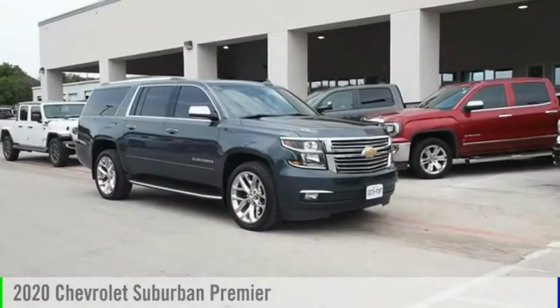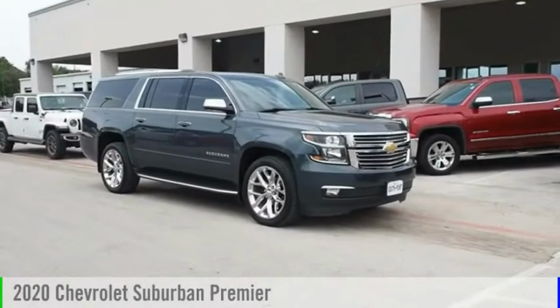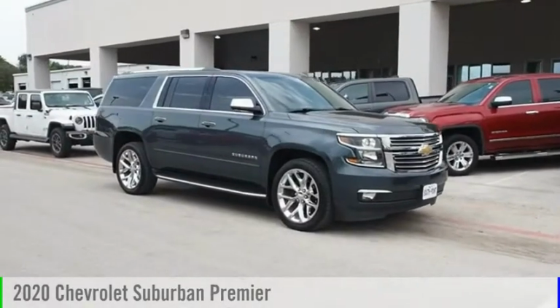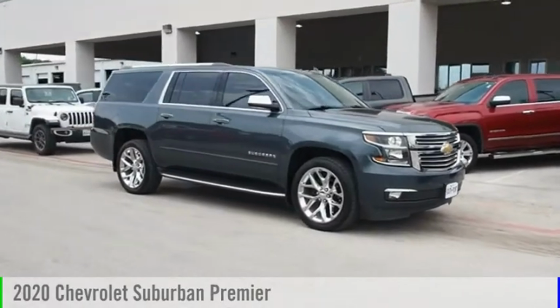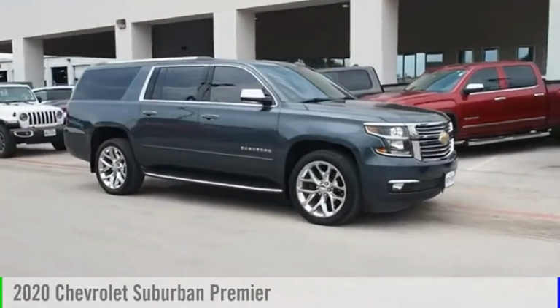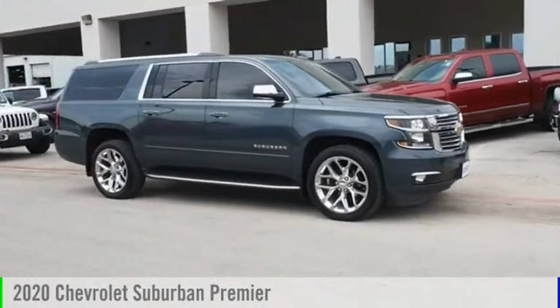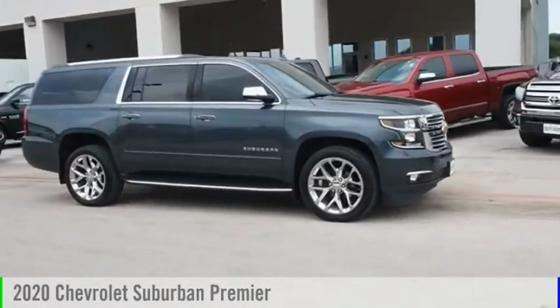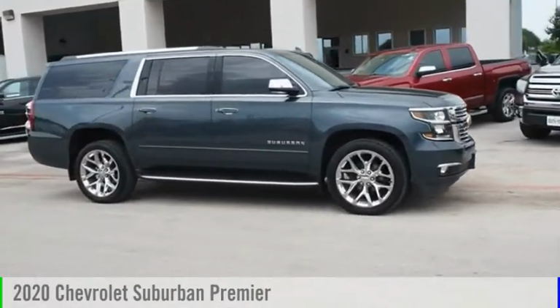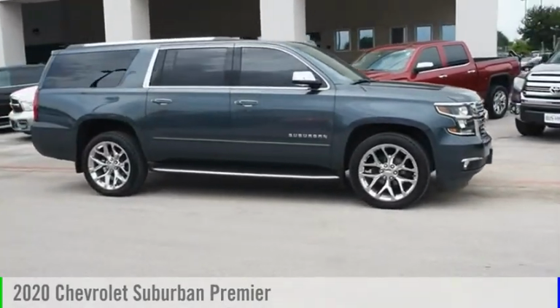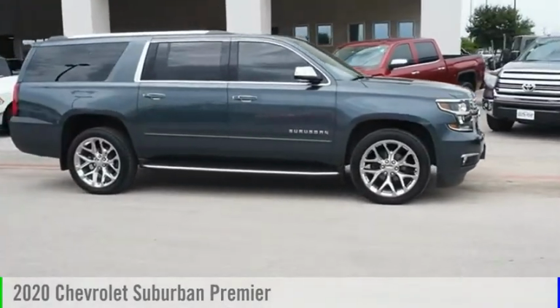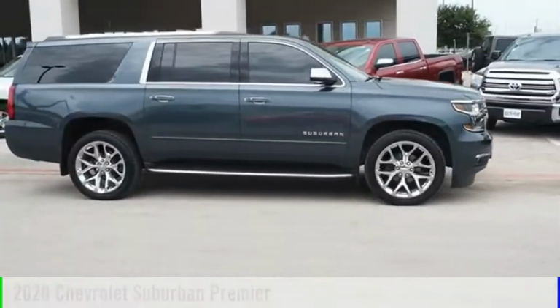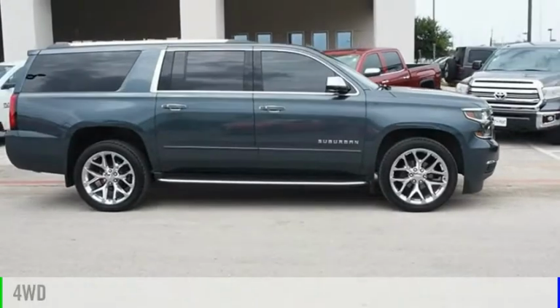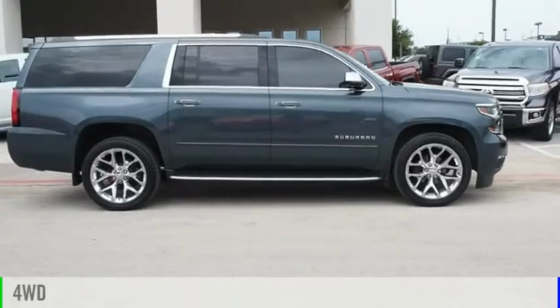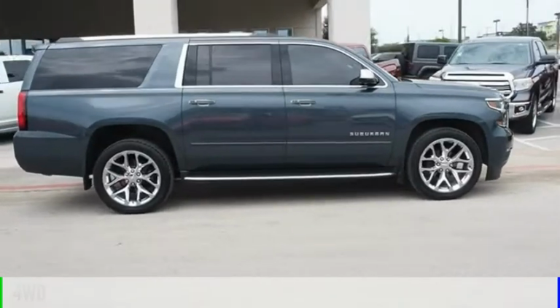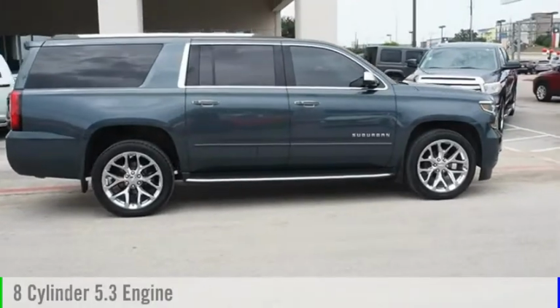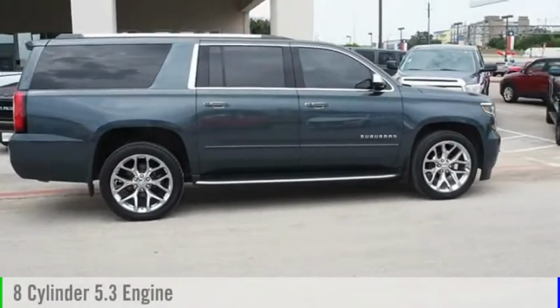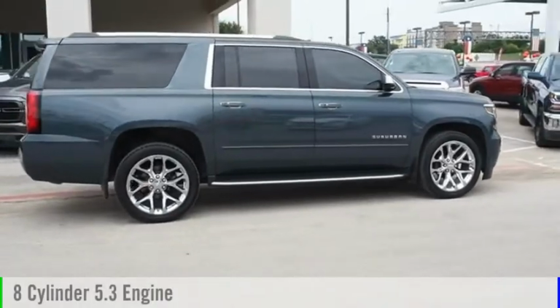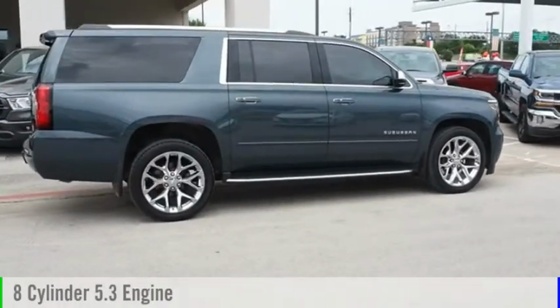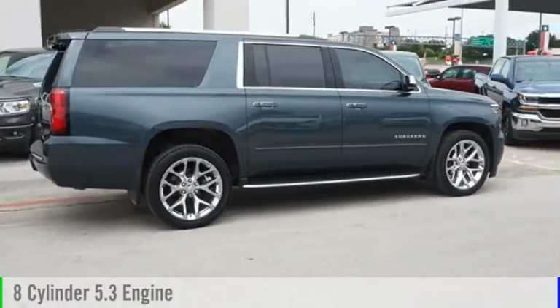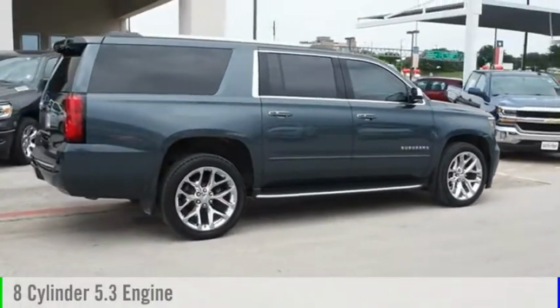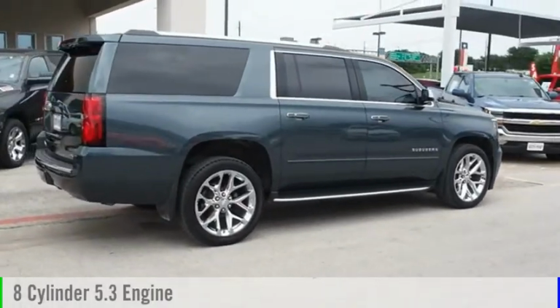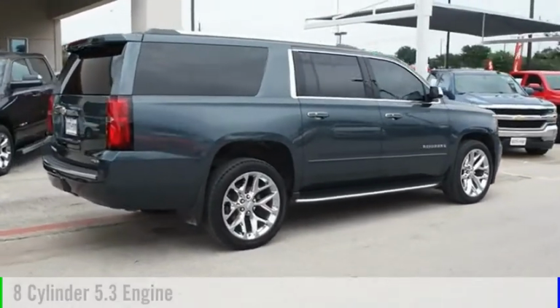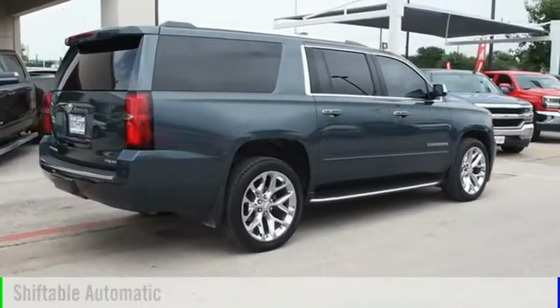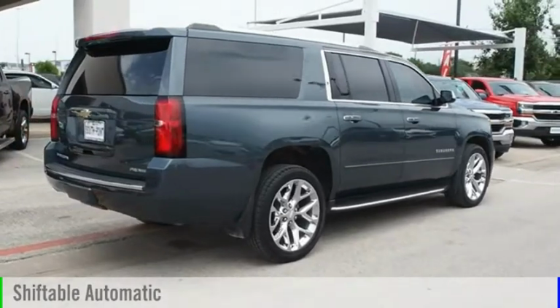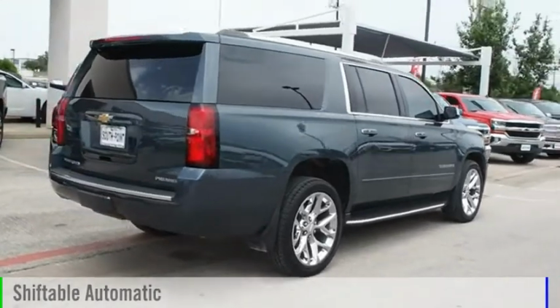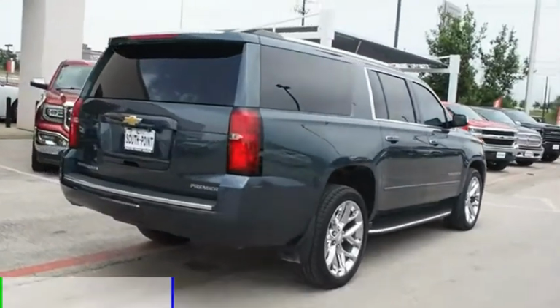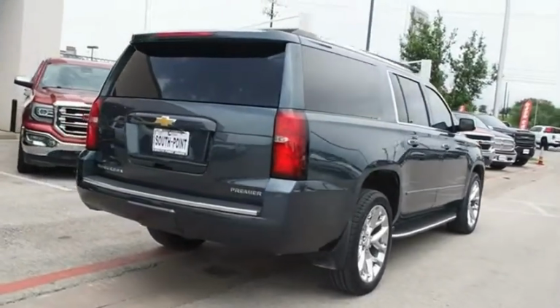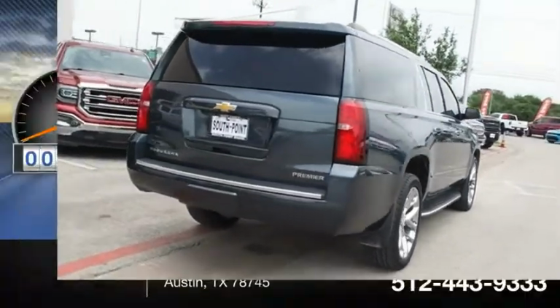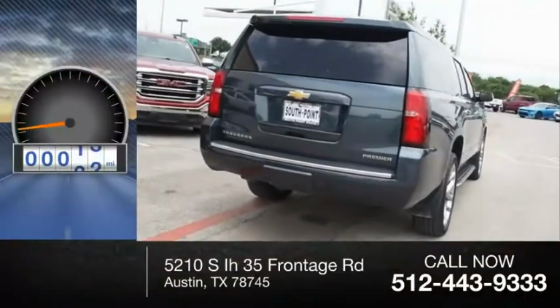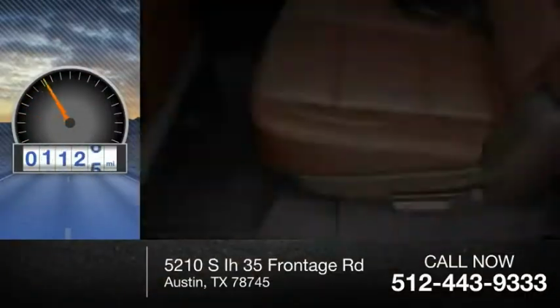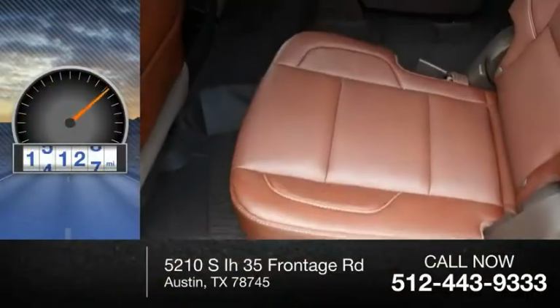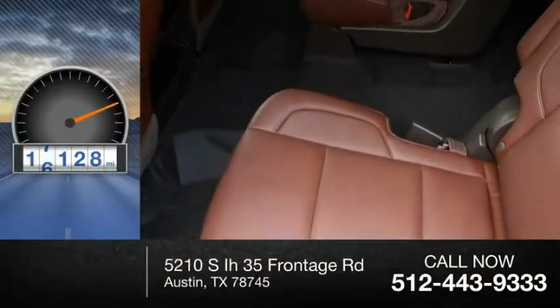Take a ride in the 2020 Suburban. This vehicle is powered by a four-wheel drive, eight-cylinder, 5.3-liter engine and comes with an automatic transmission. This vehicle has less than 20,000 miles.